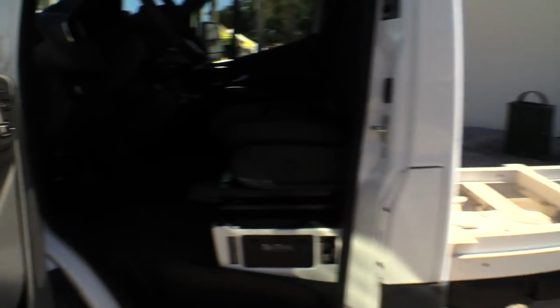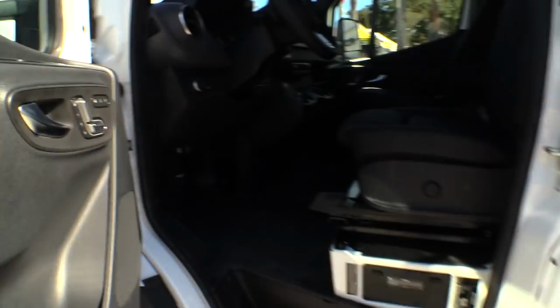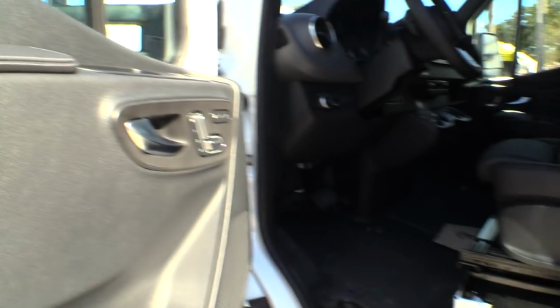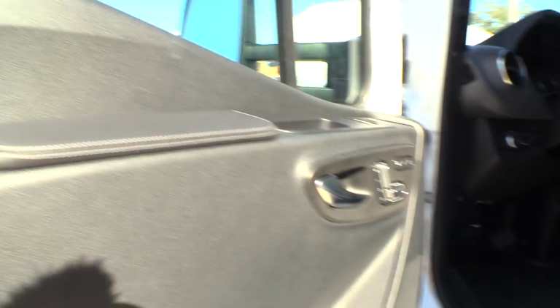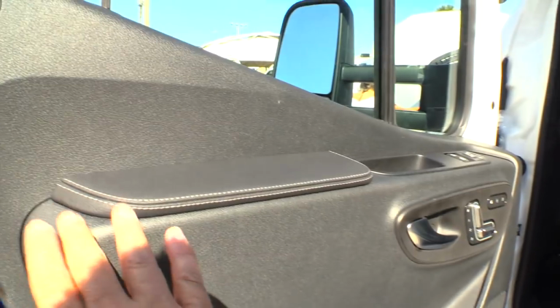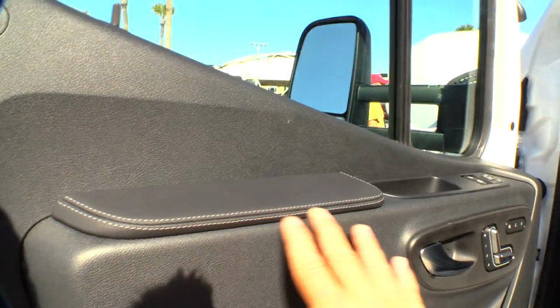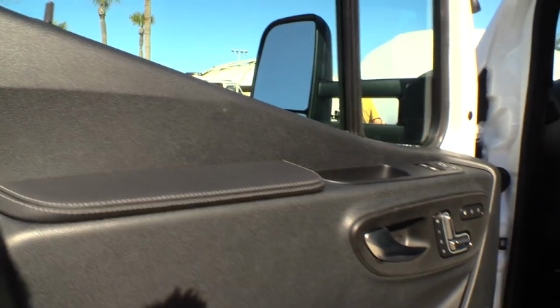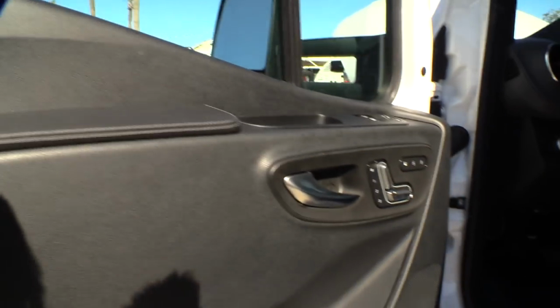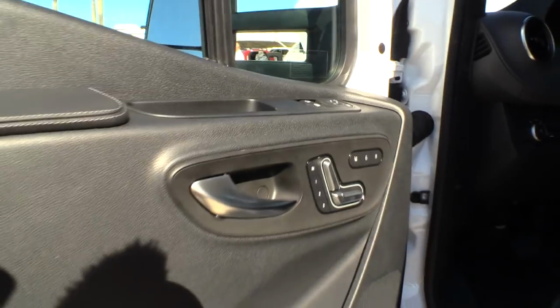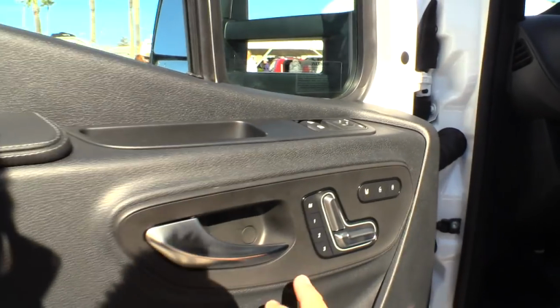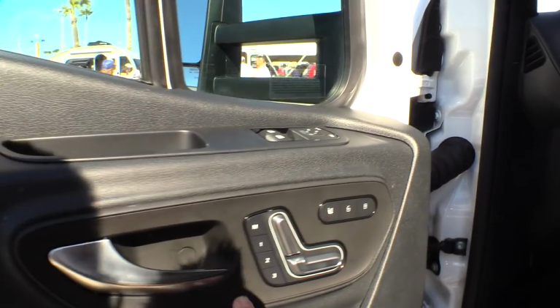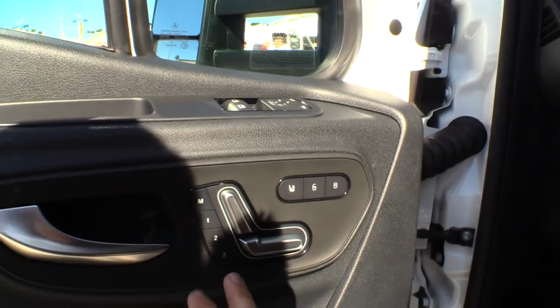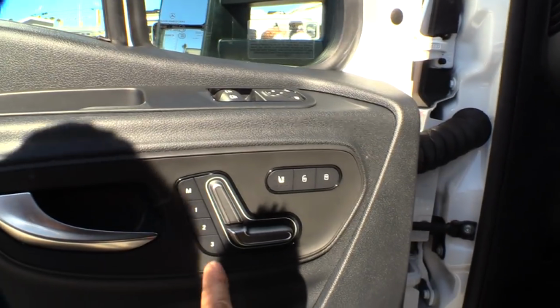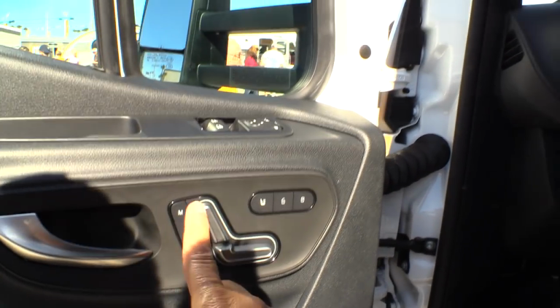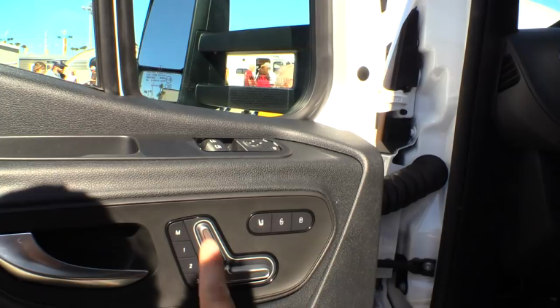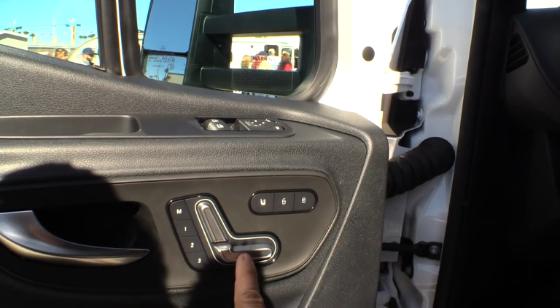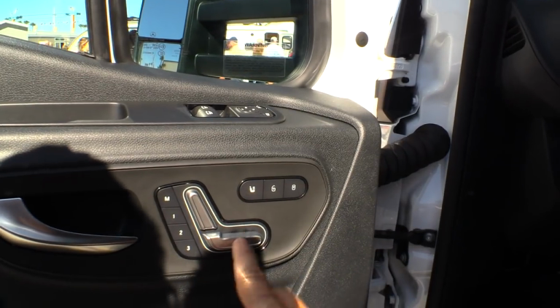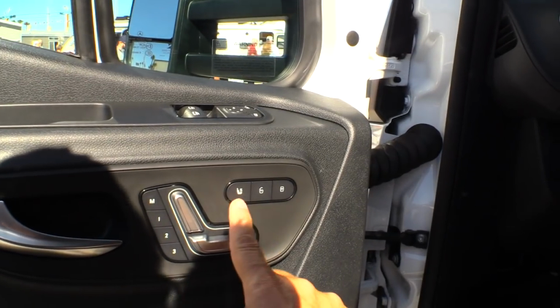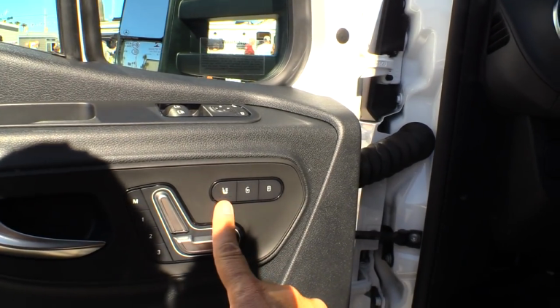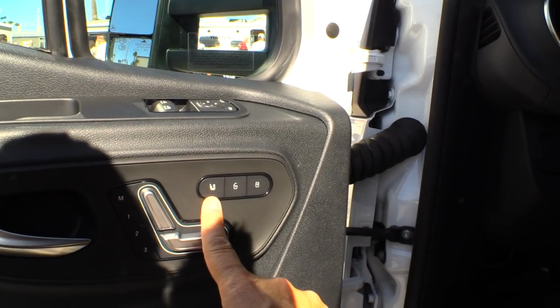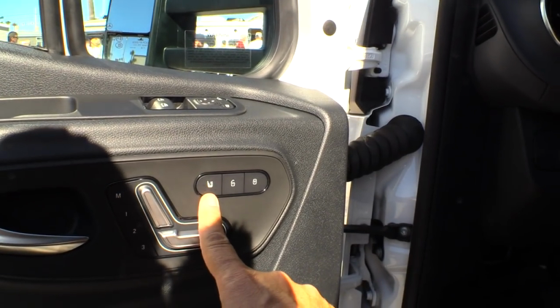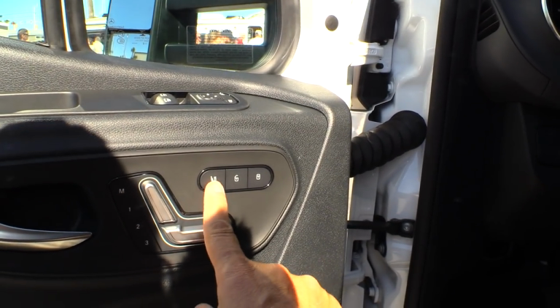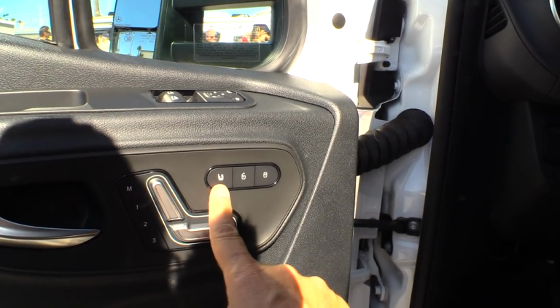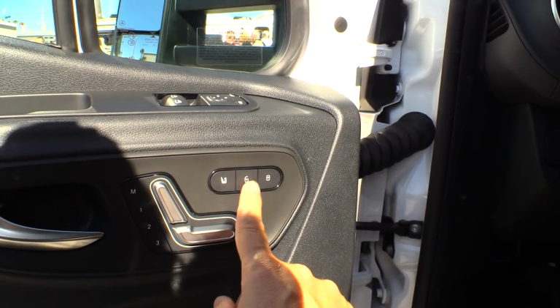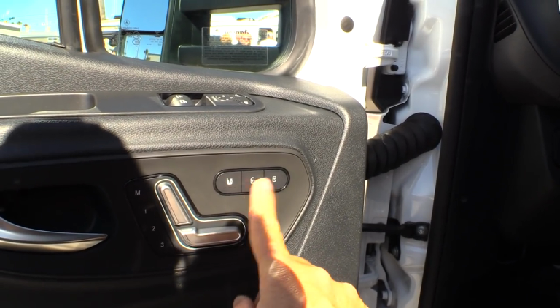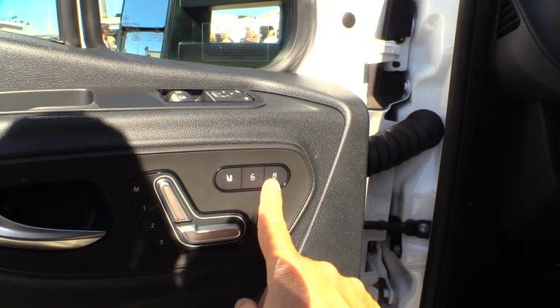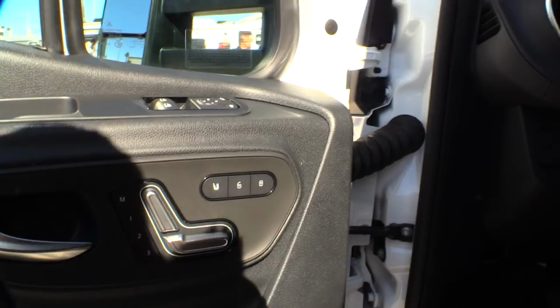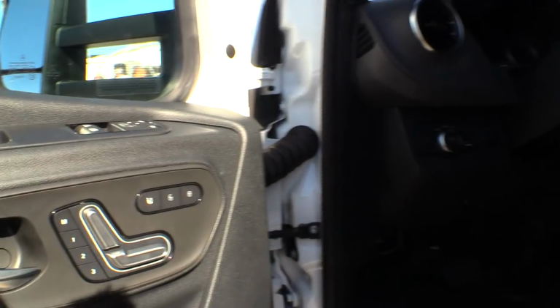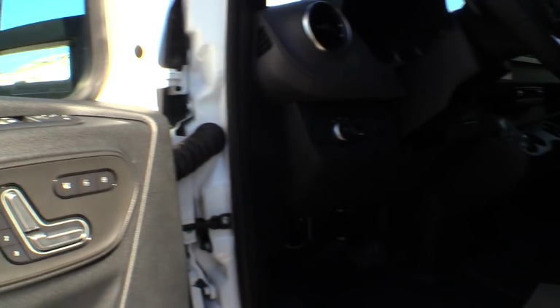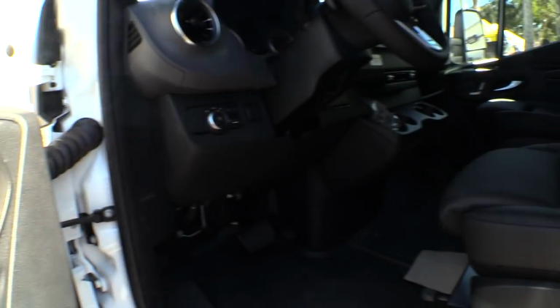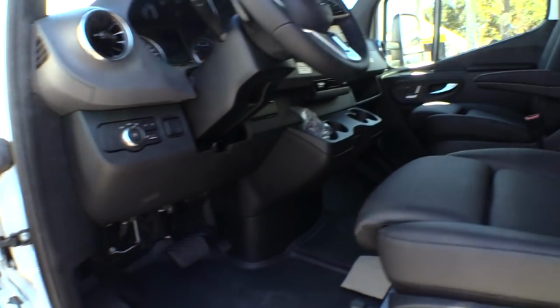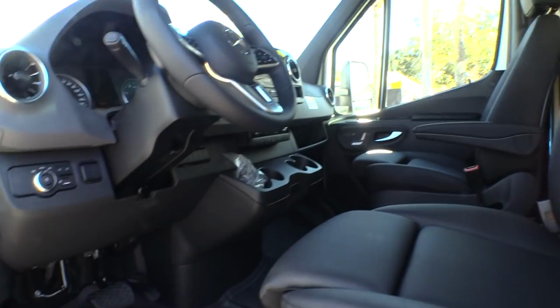On the door you can see there's a nice little padded armrest. Here are the controls for the power seats, and it's got heated seats — a switch for the heated seats and your power door lock and unlock.